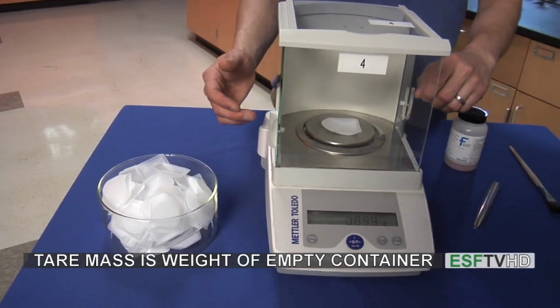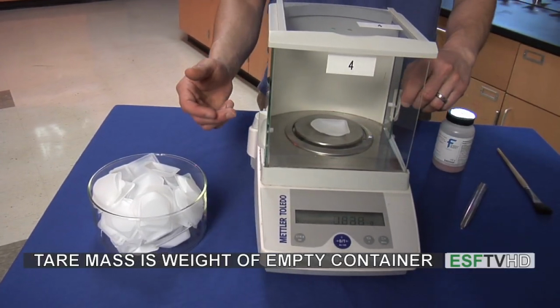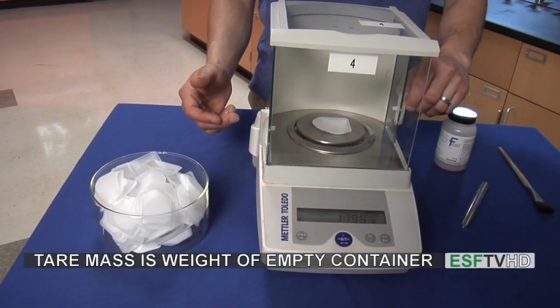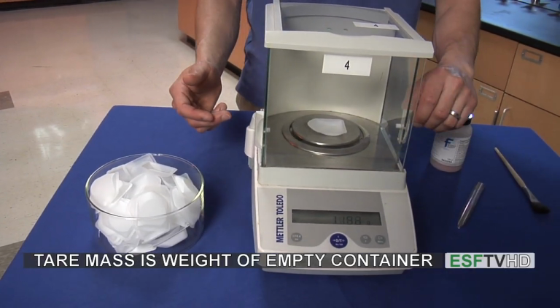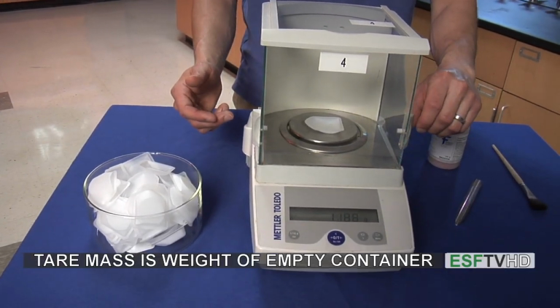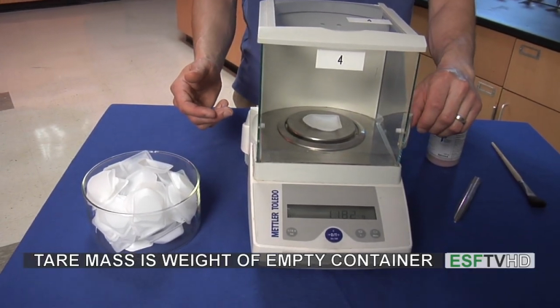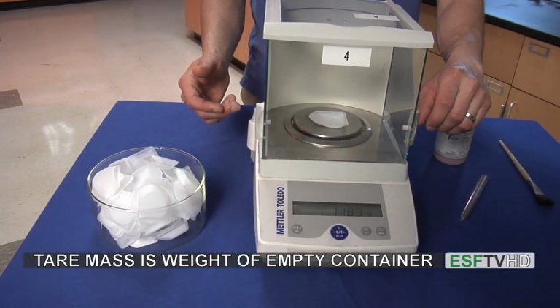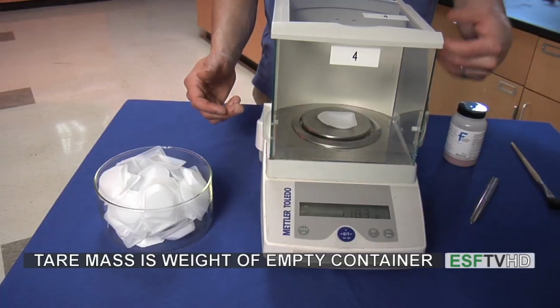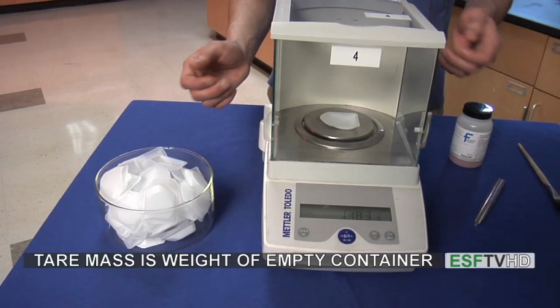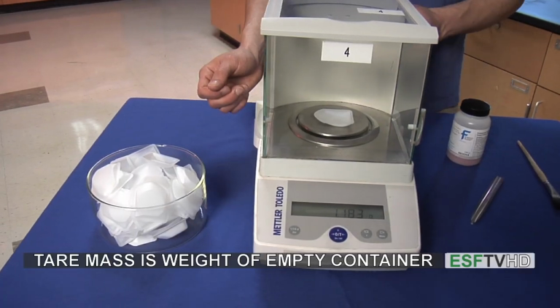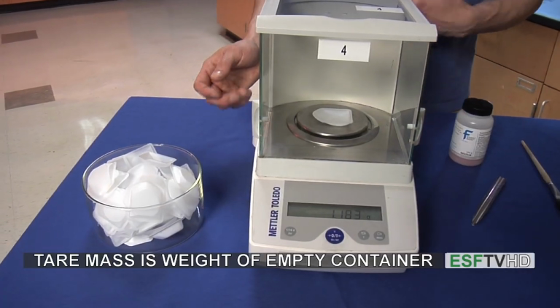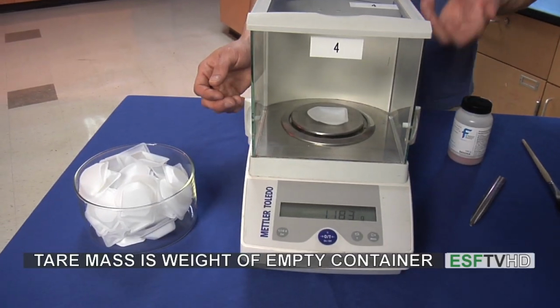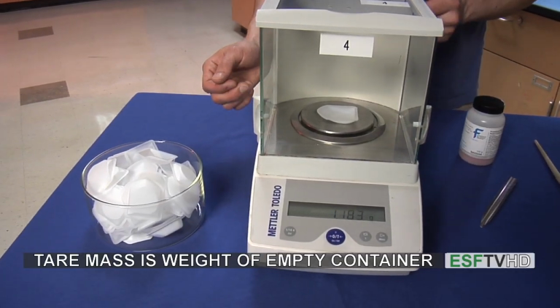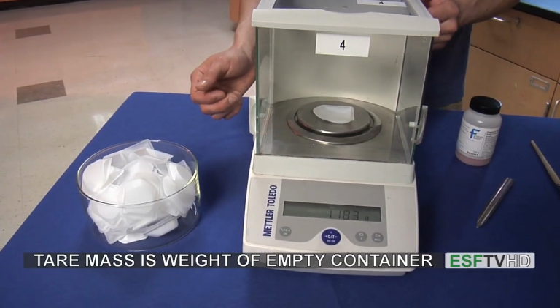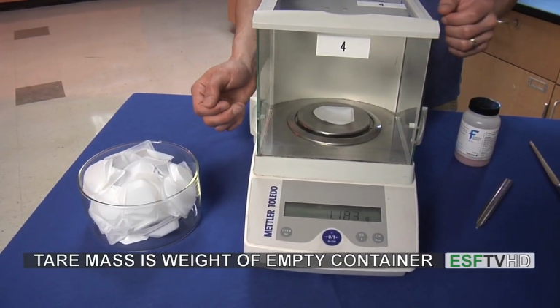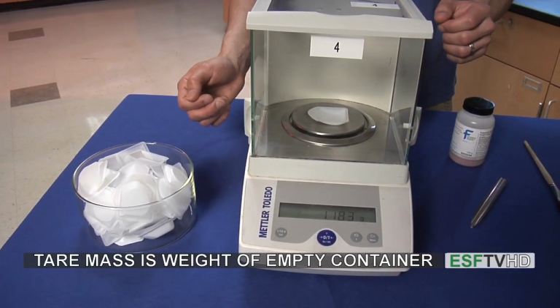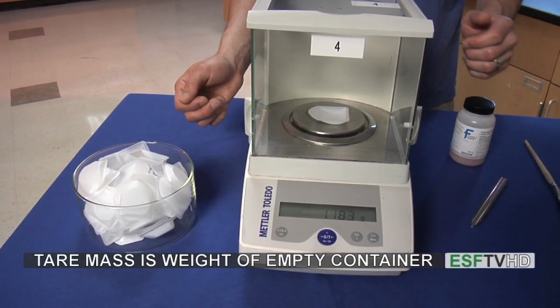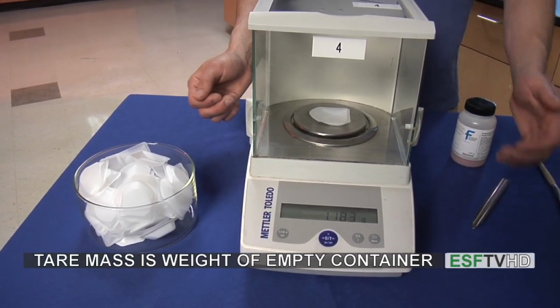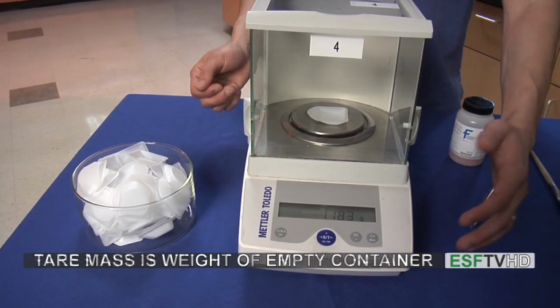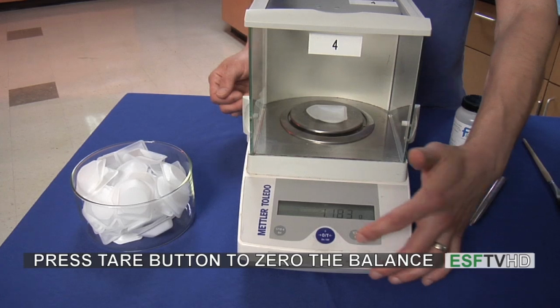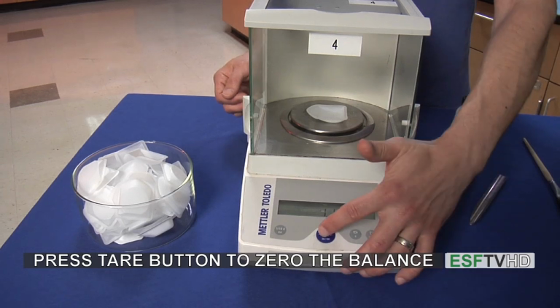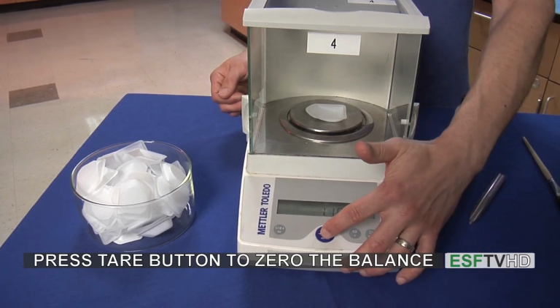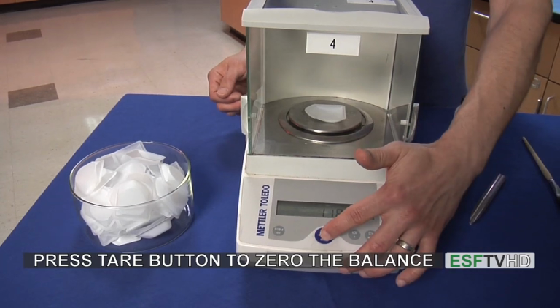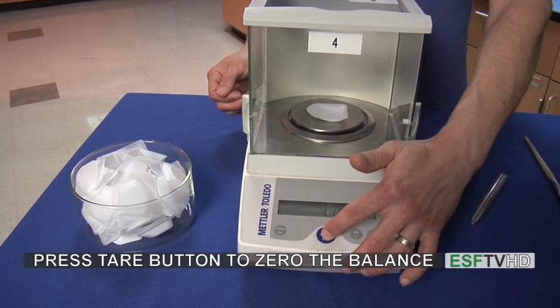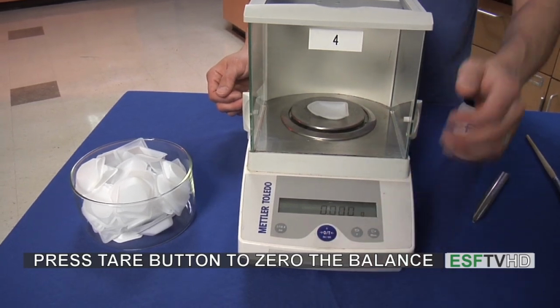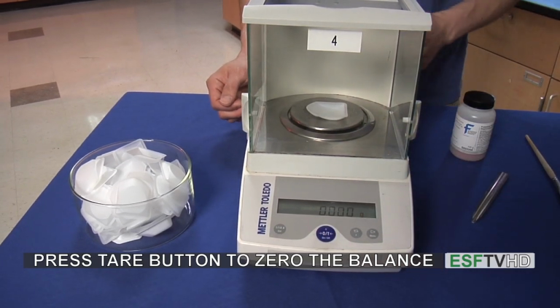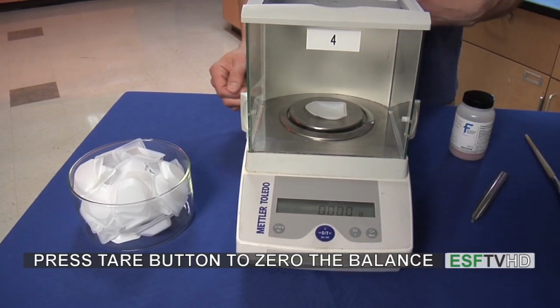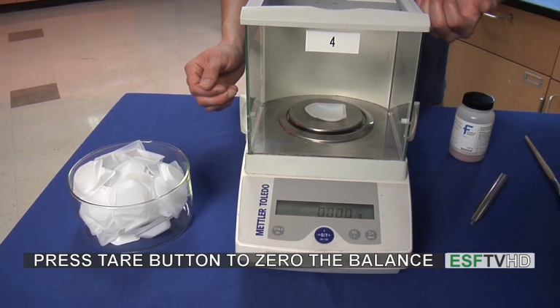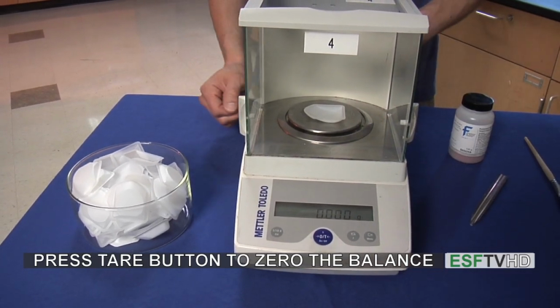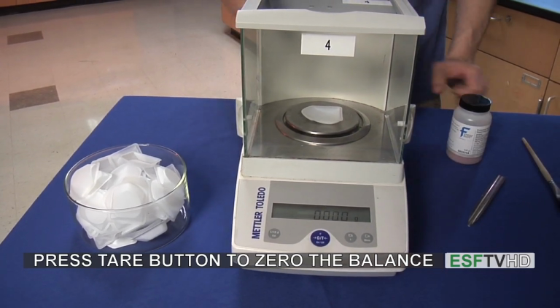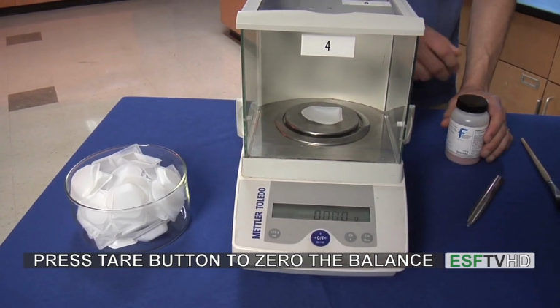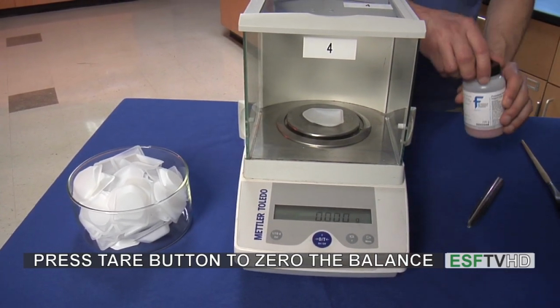The container is a weigh boat or a beaker or something along those lines, and it's always good to write down the mass of that weigh boat in case you need it at some later time. But then we're going to tare the mass of the weigh boat so it goes to zero, and then the only mass we're going to read is the mass of our compound.